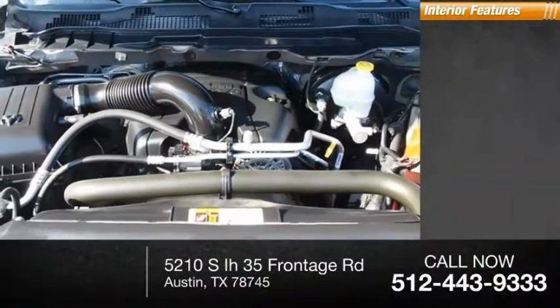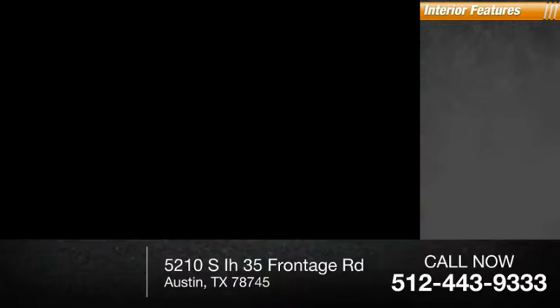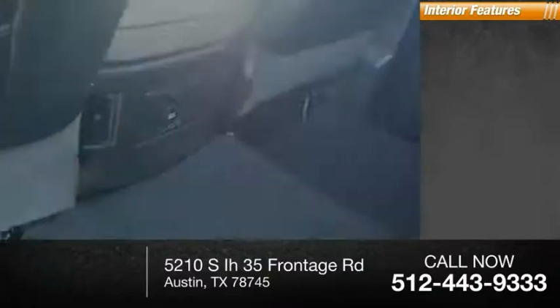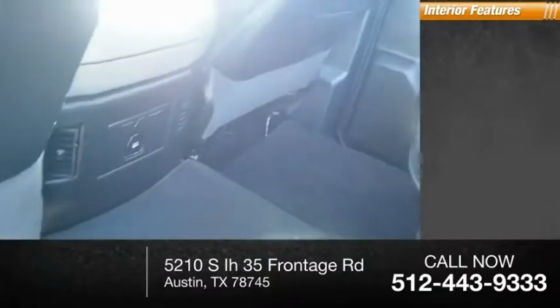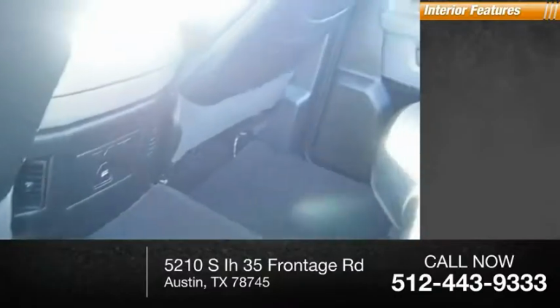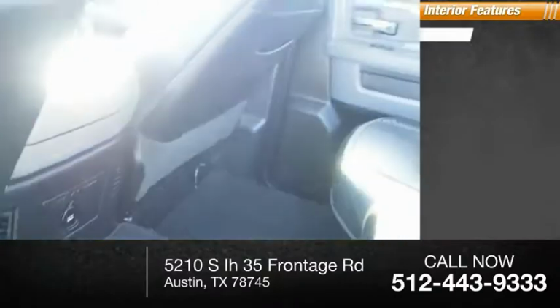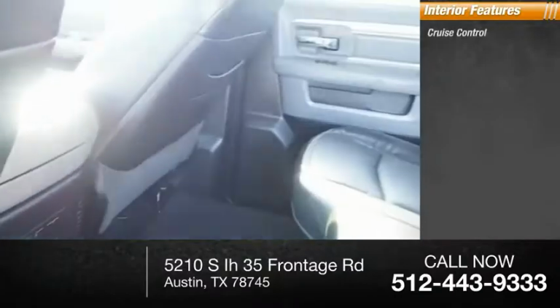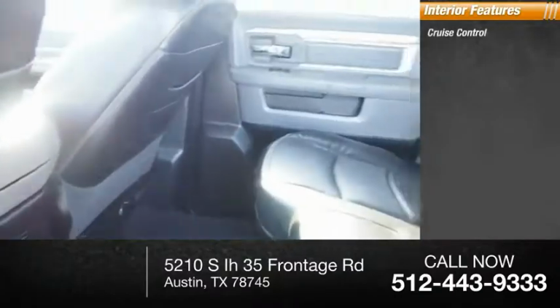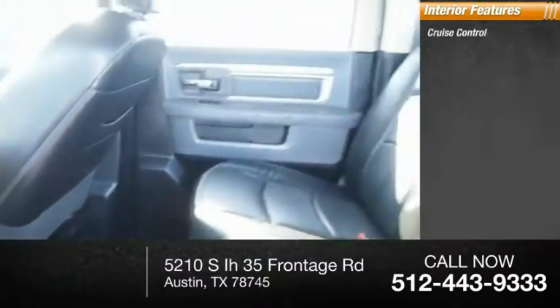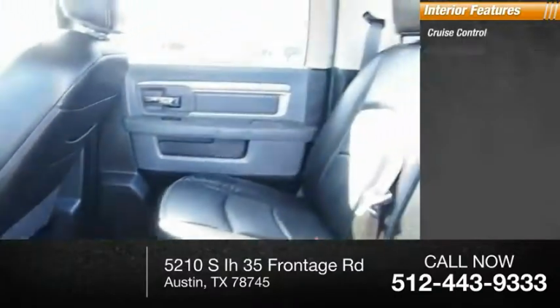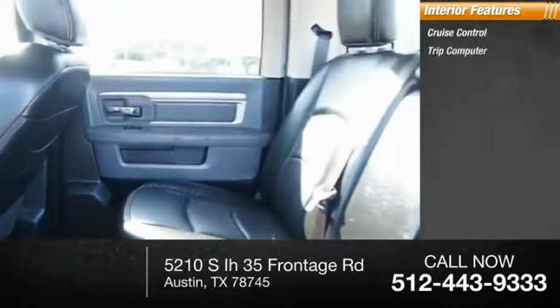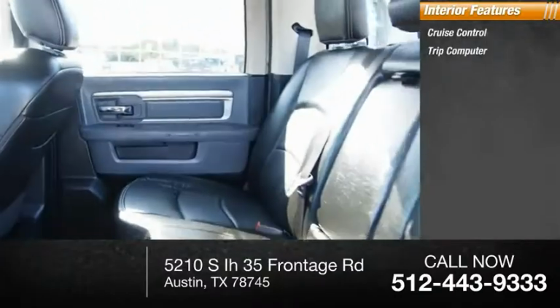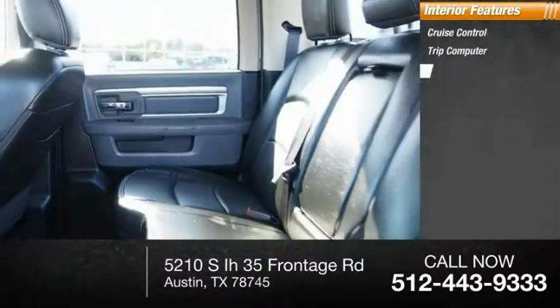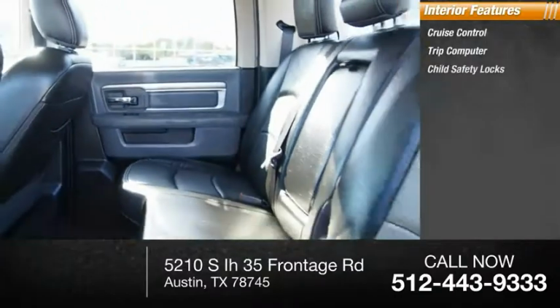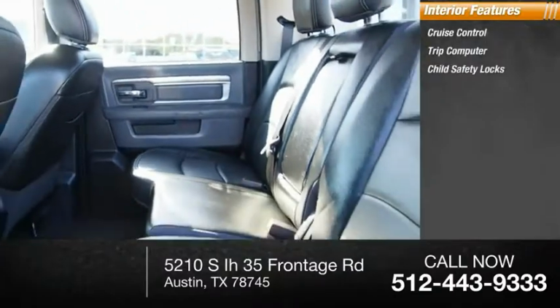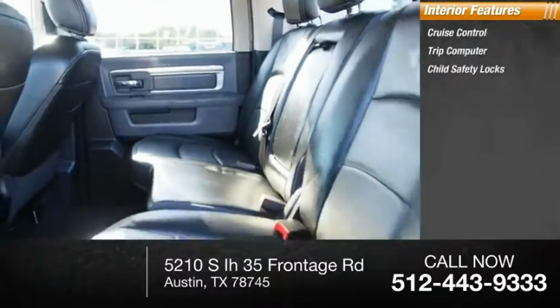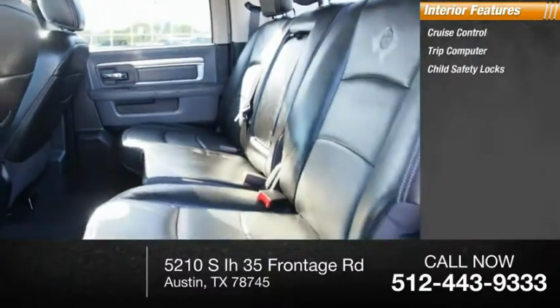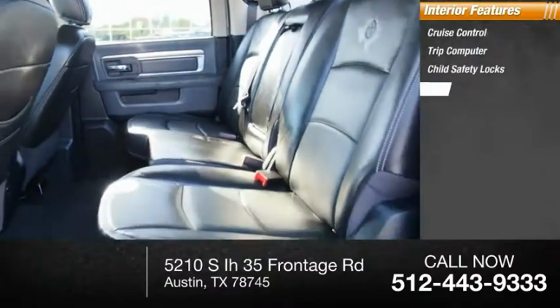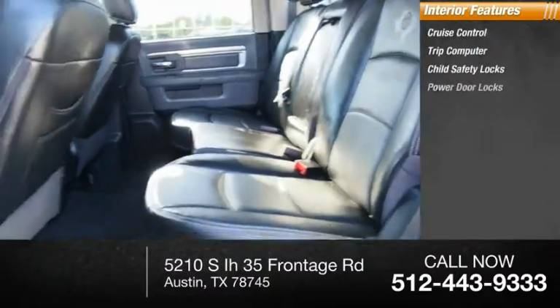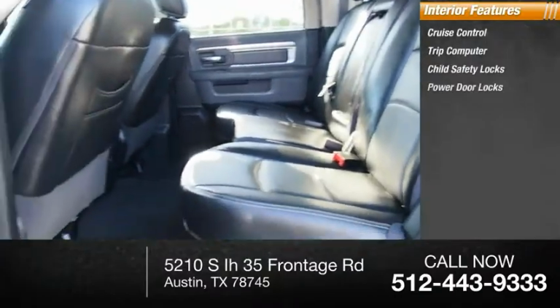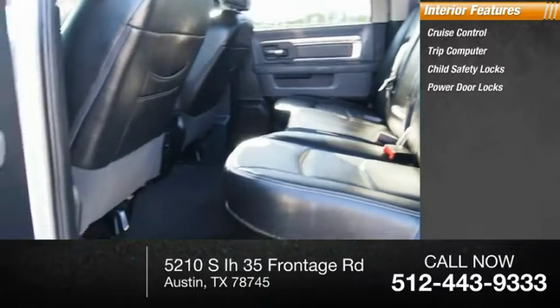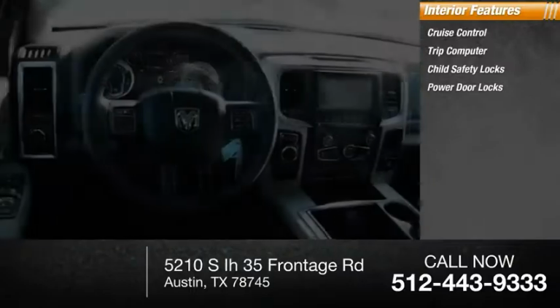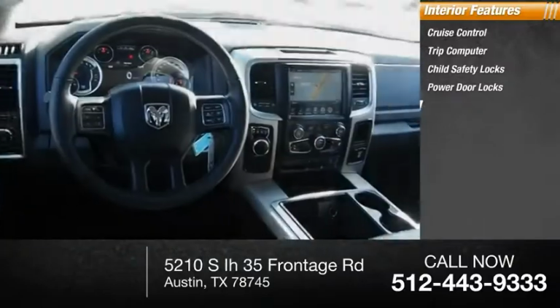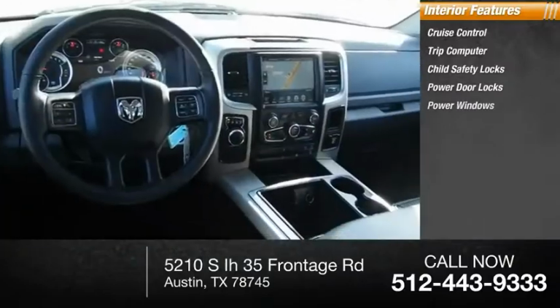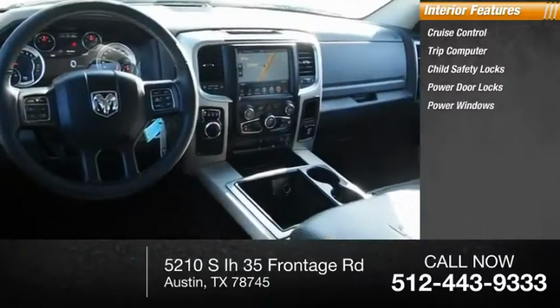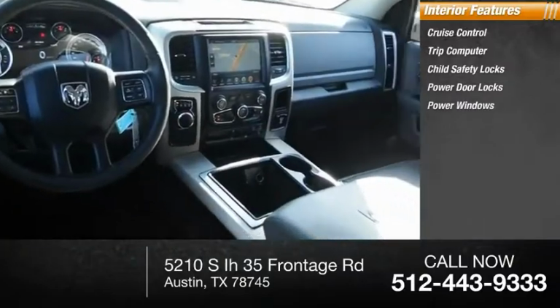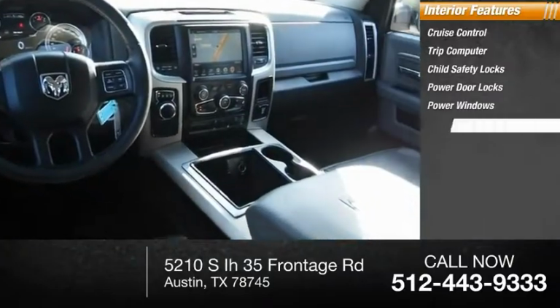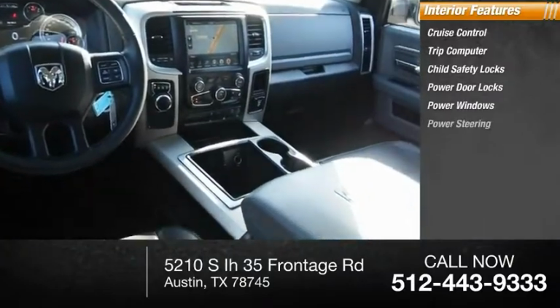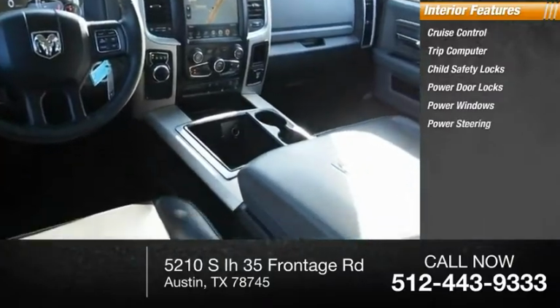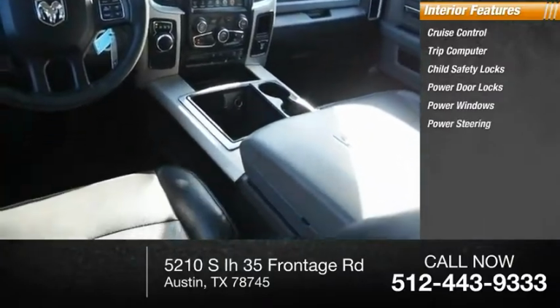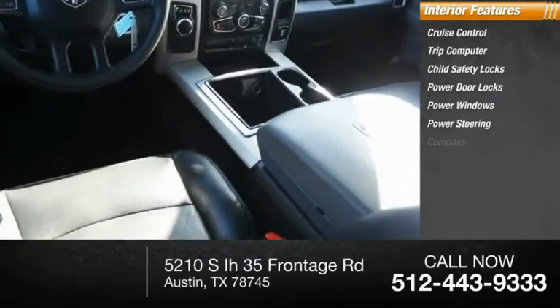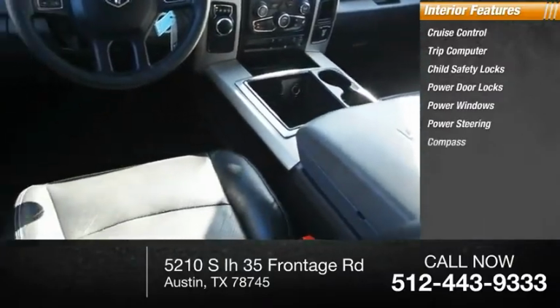Inside you'll find cruise control, trip computer, child safety locks, power door locks, power windows, power steering, and compass.